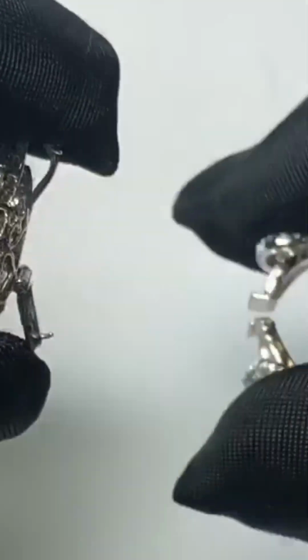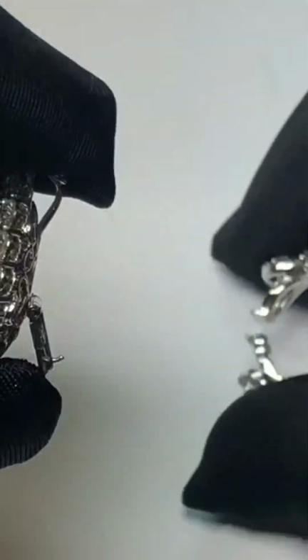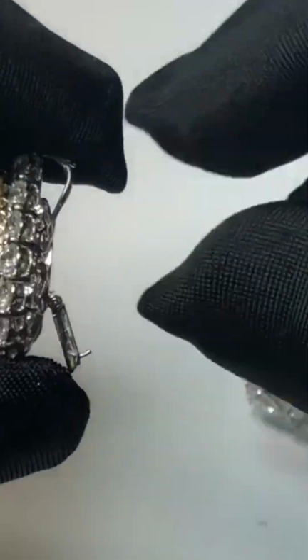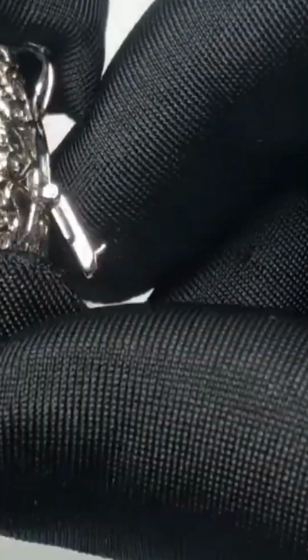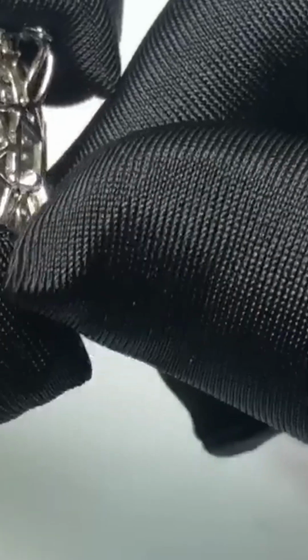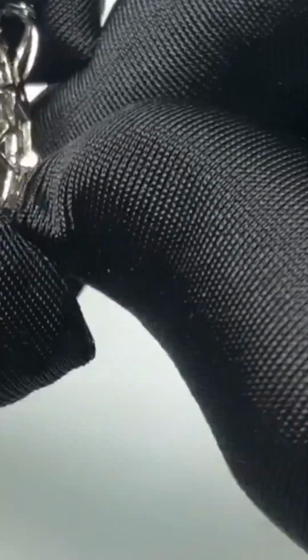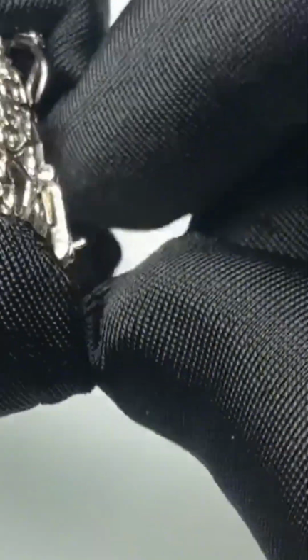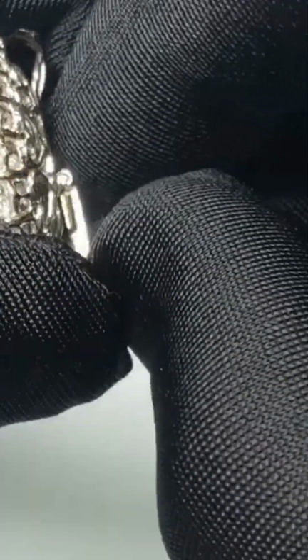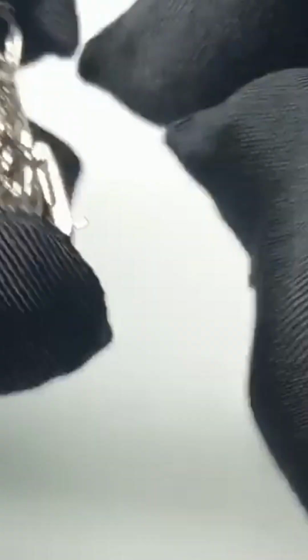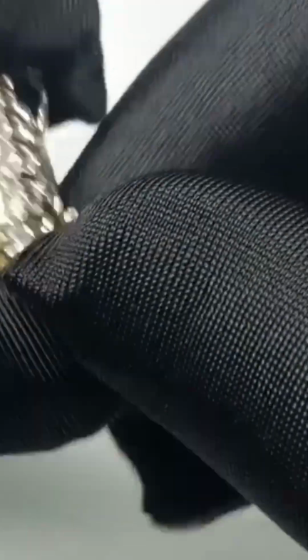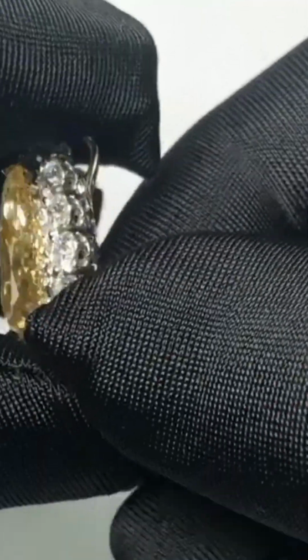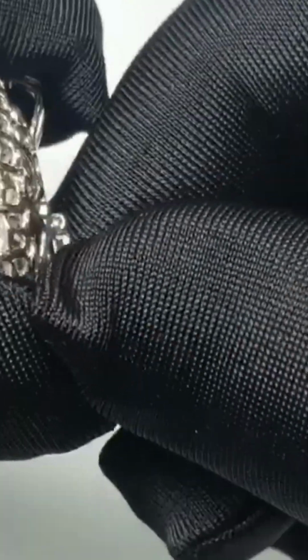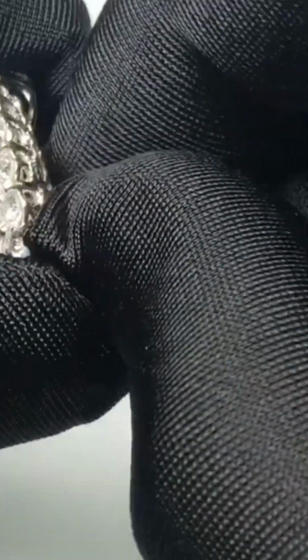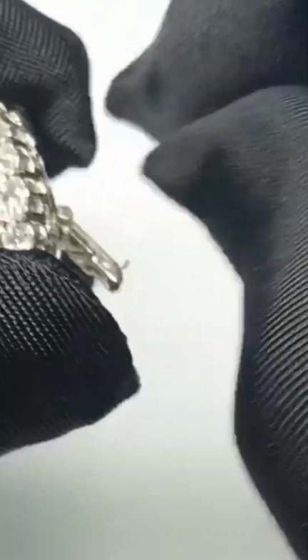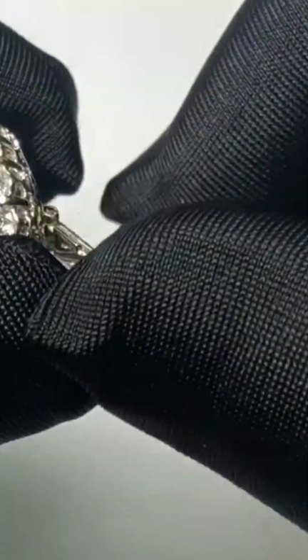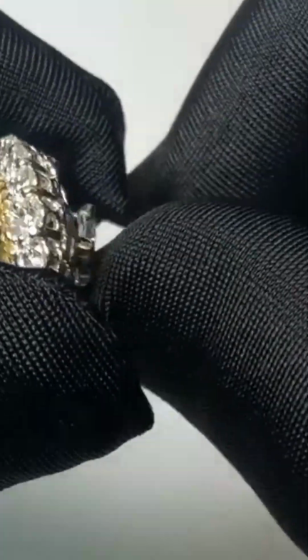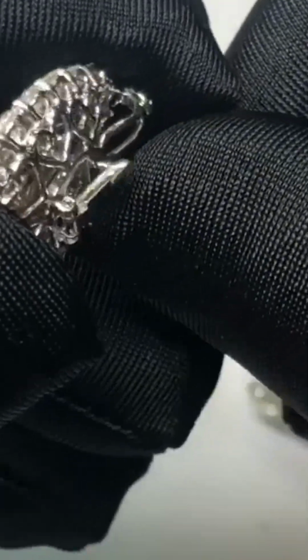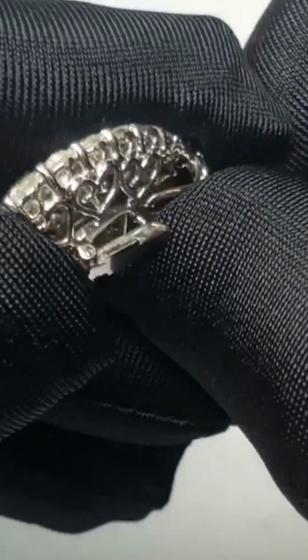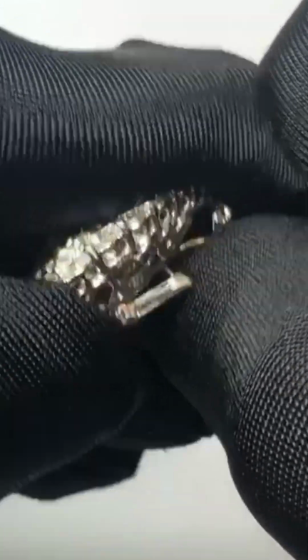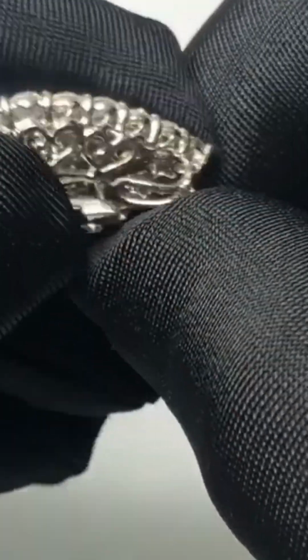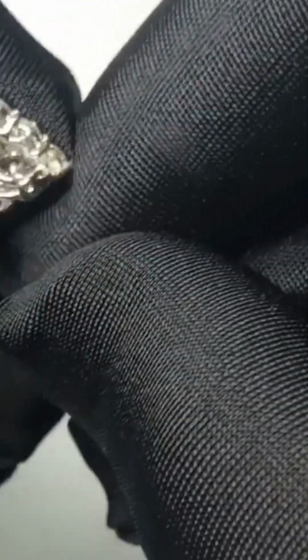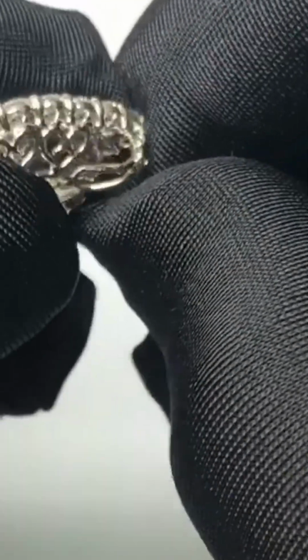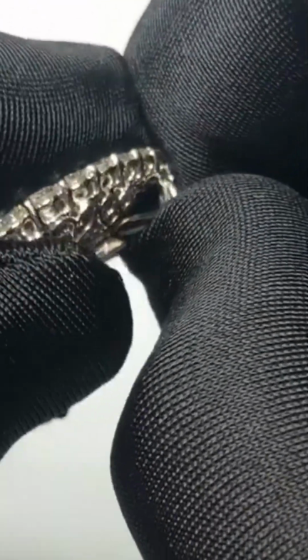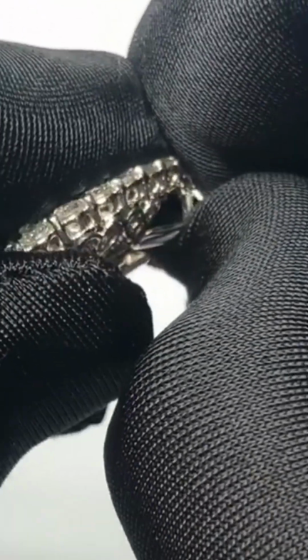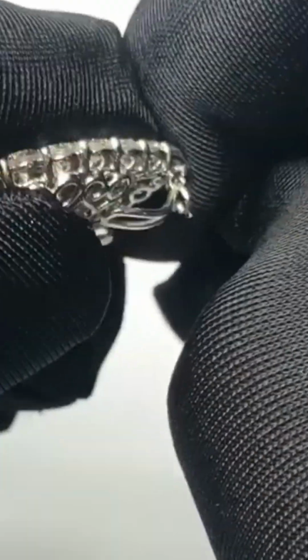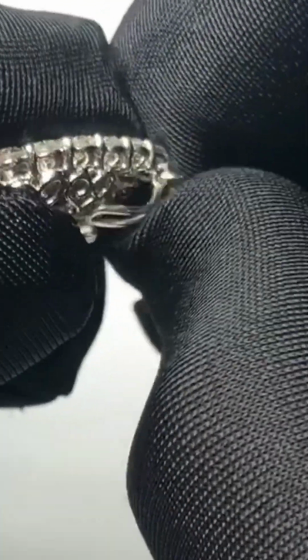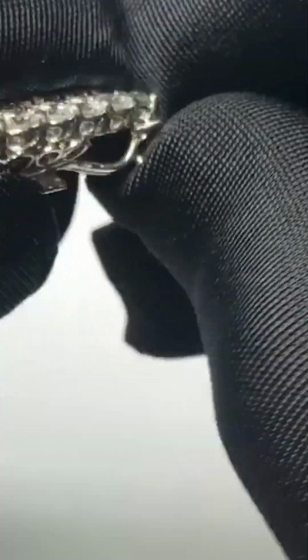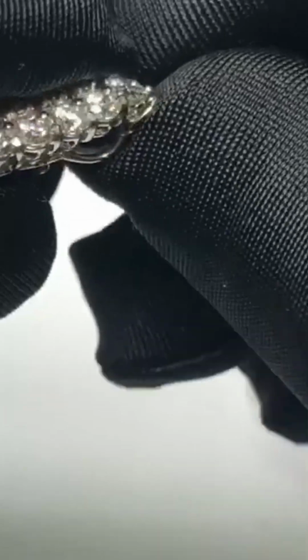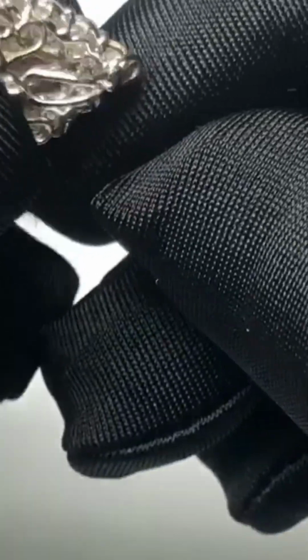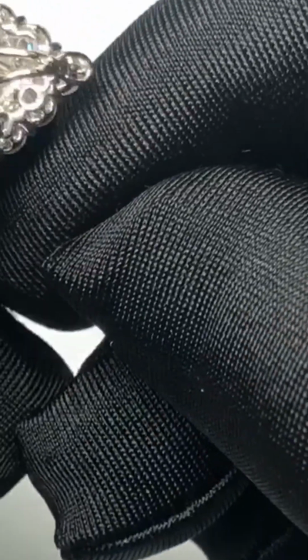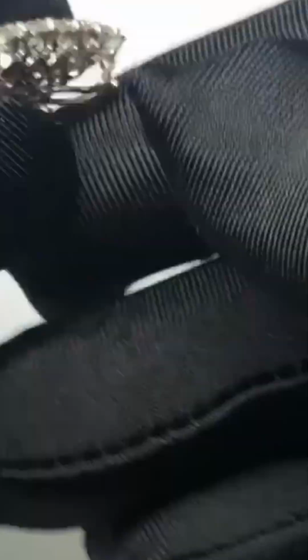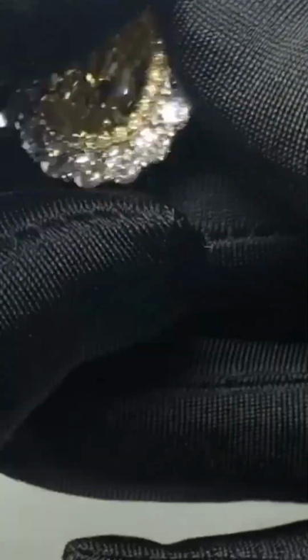Only four women in history have ever worn the Tiffany Yellow Diamond. Most famously, Audrey Hepburn, who wore it in a diamond necklace for the promotional photos of Breakfast at Tiffany's, helping cement both the film and the diamond in pop culture forever.